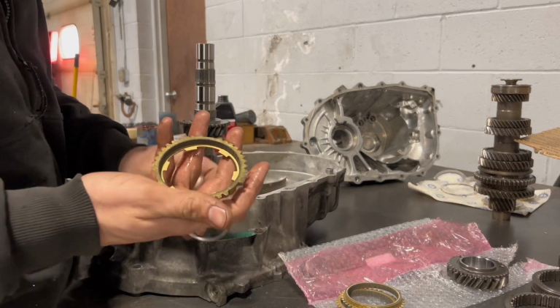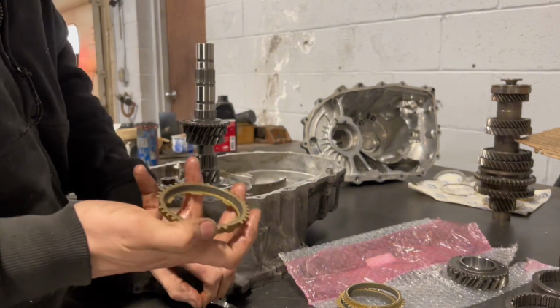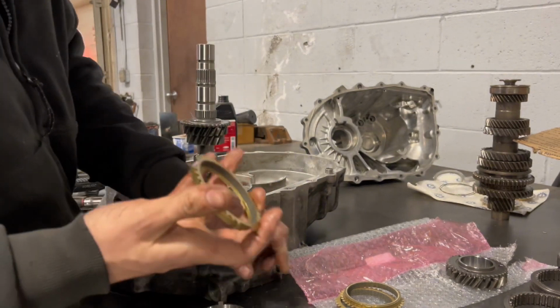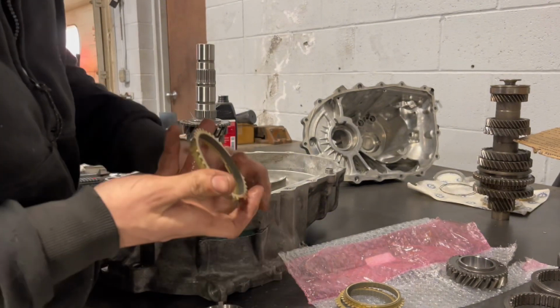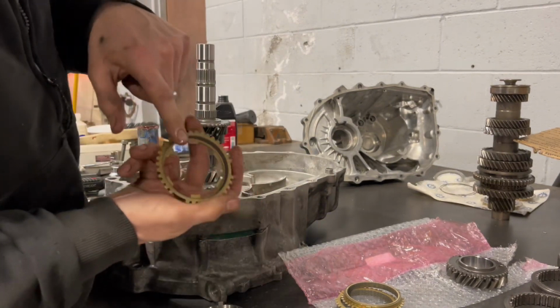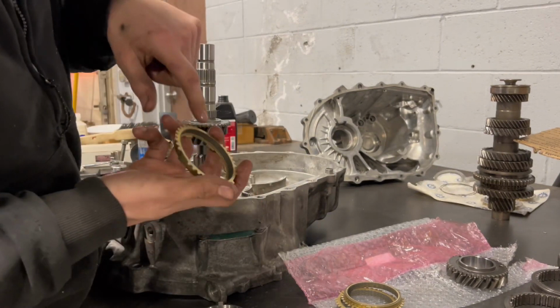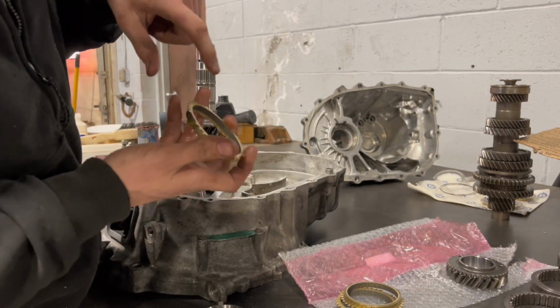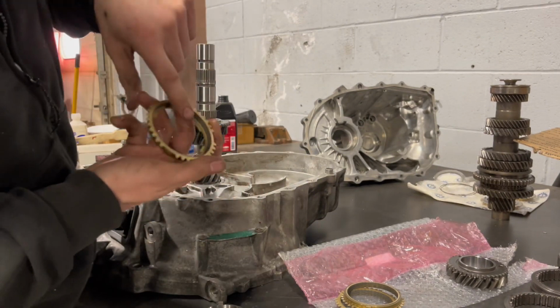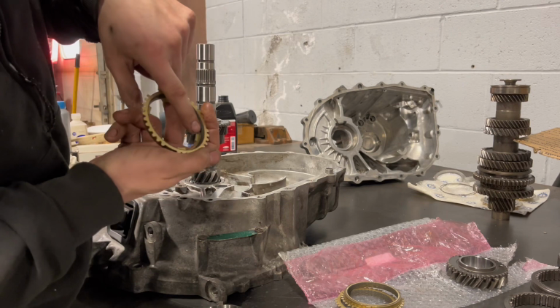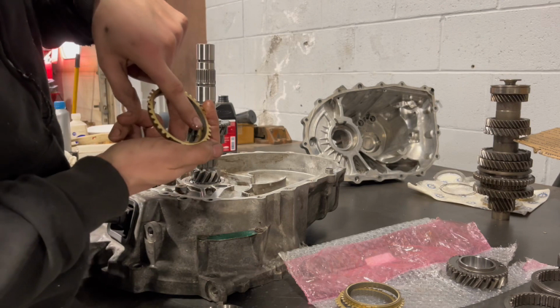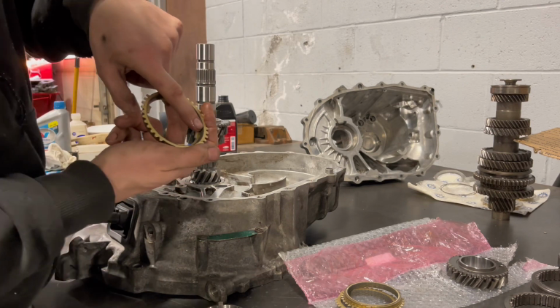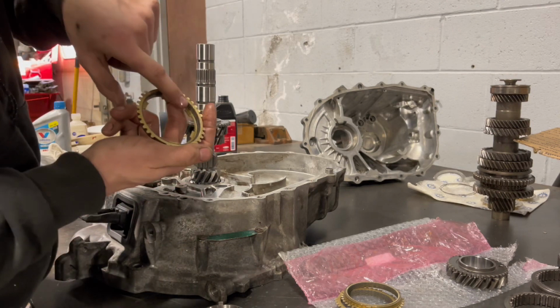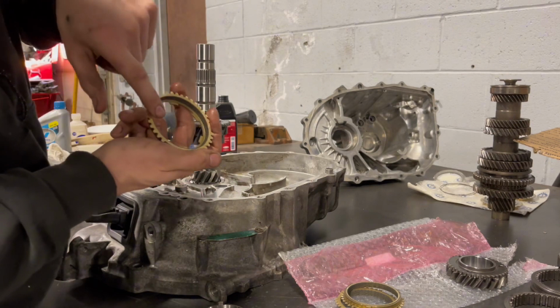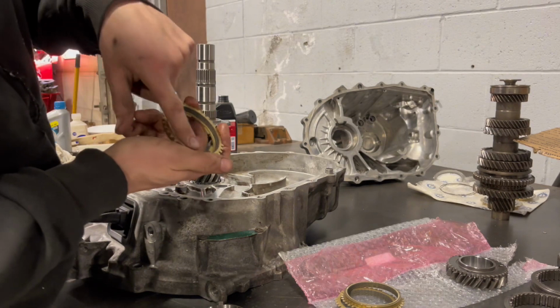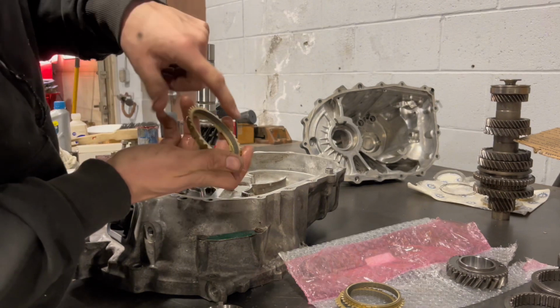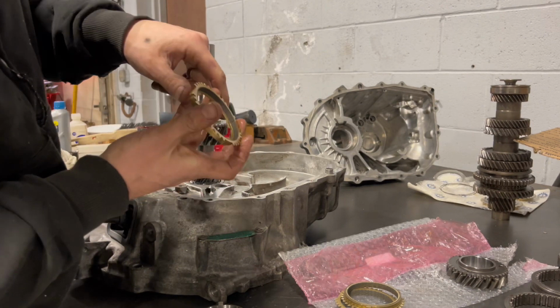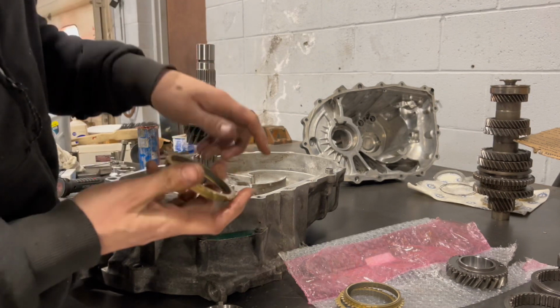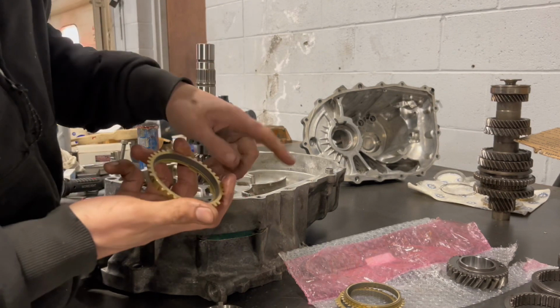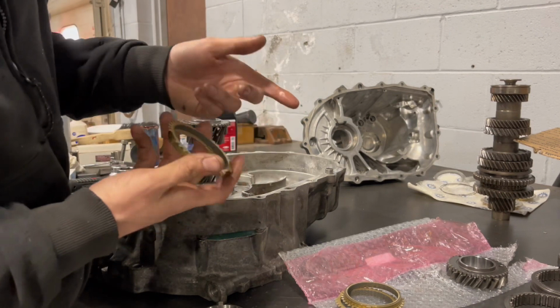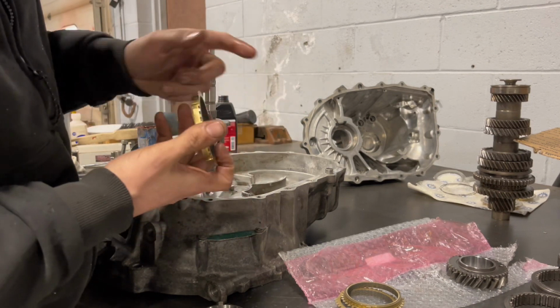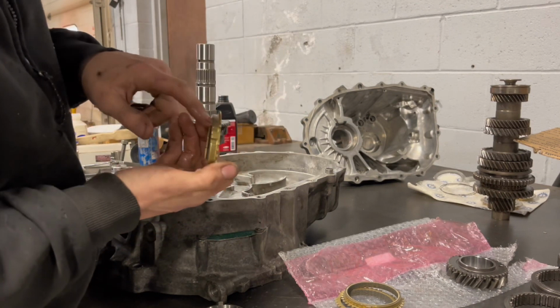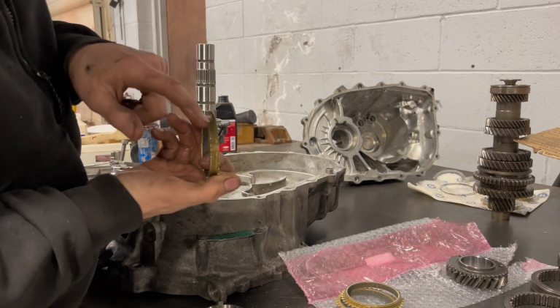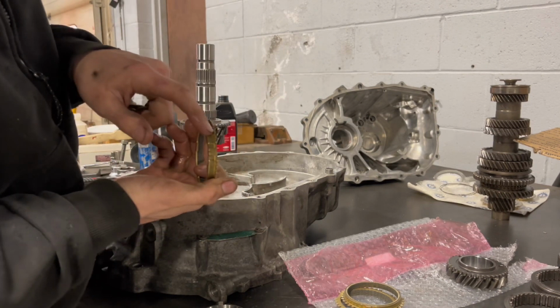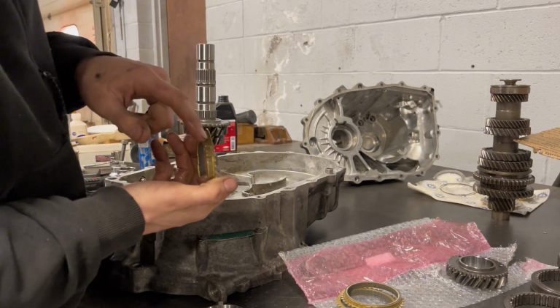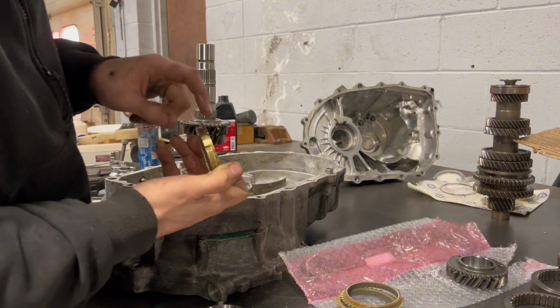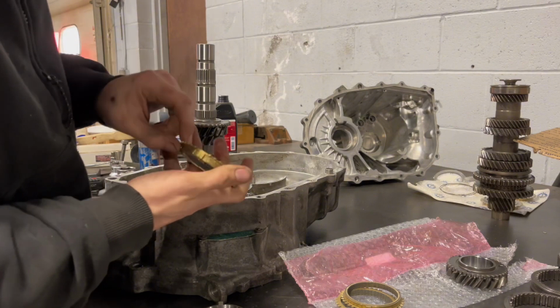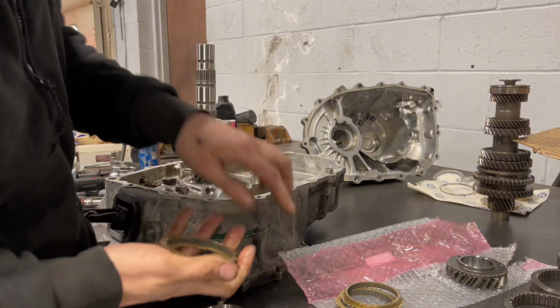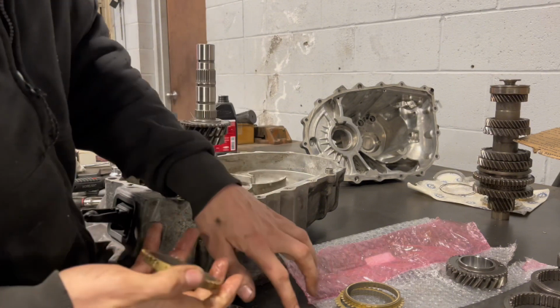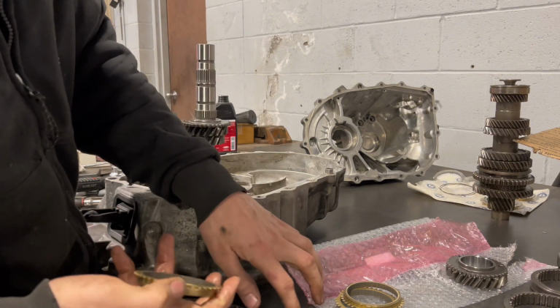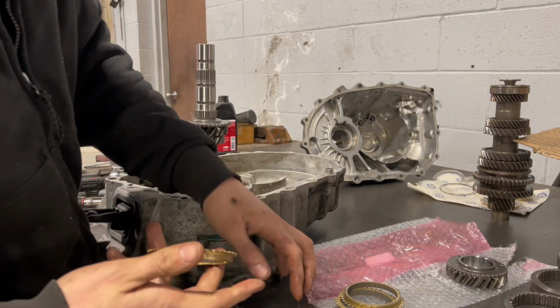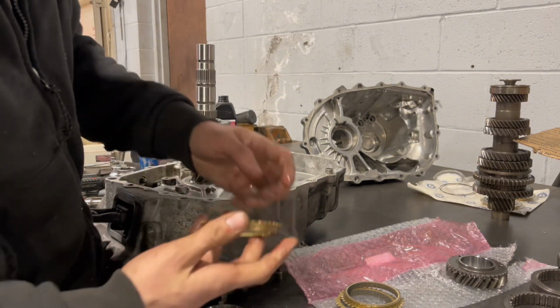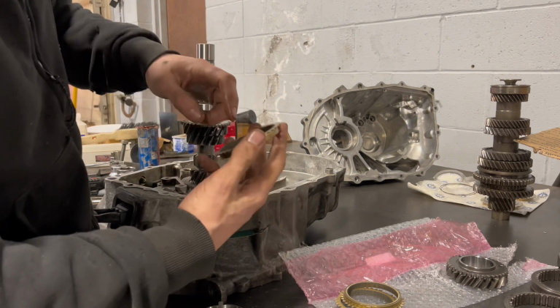Open the synchro — you see this is a carbon synchro, you can see there's like a carbon lining. Normally if it was brass, it would just be this color on the inside. Take some oil.